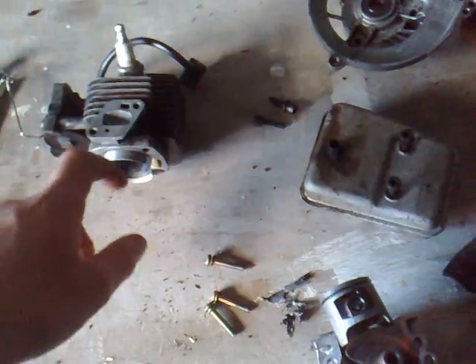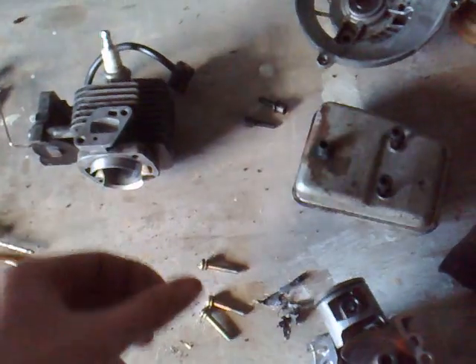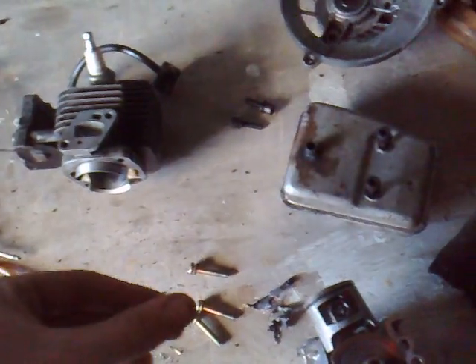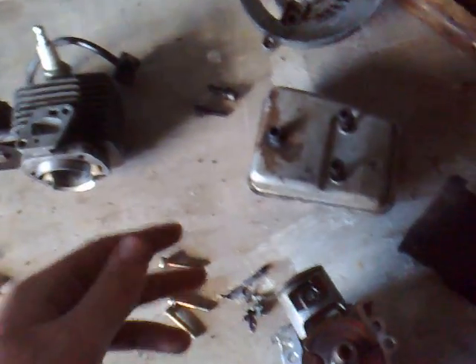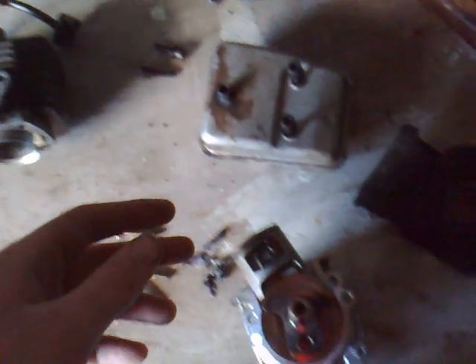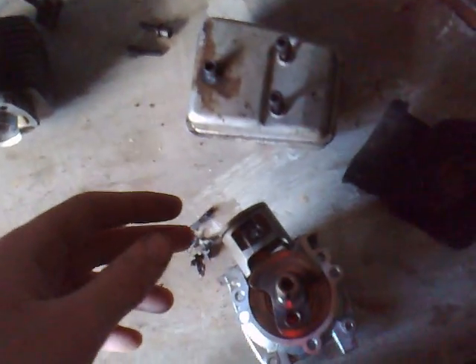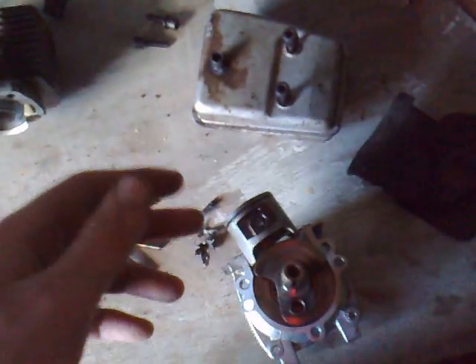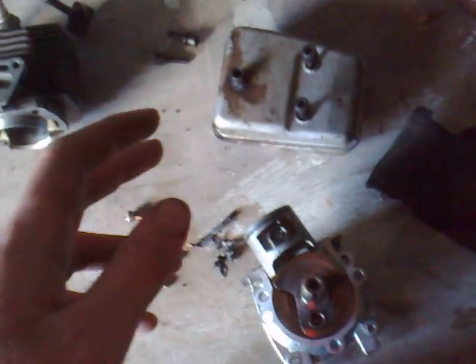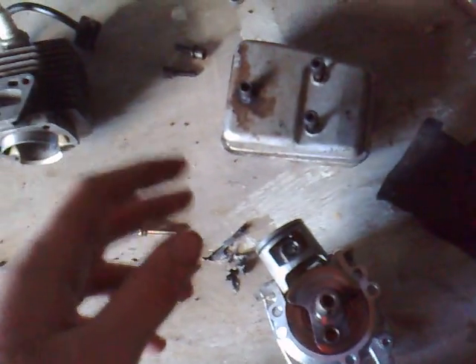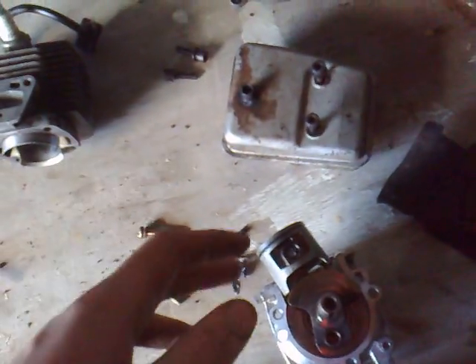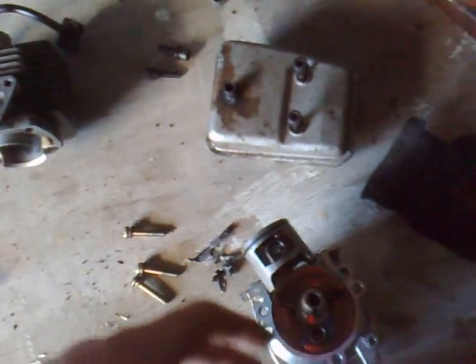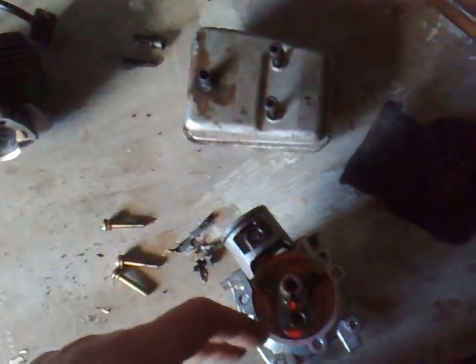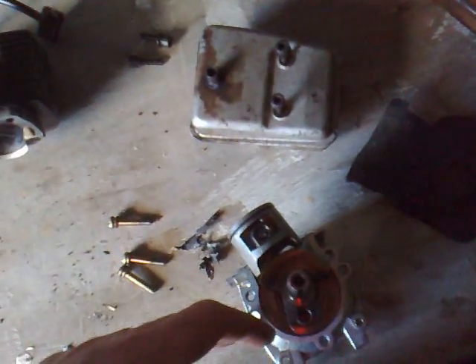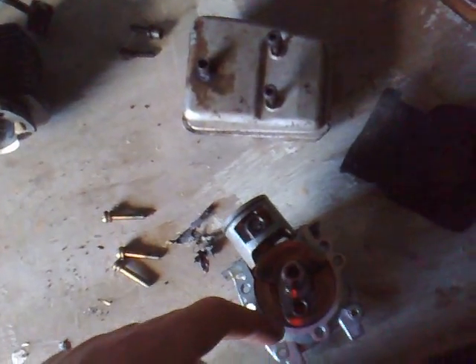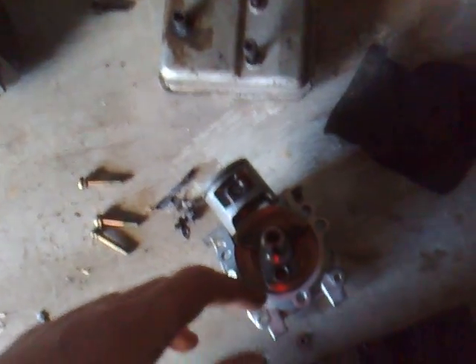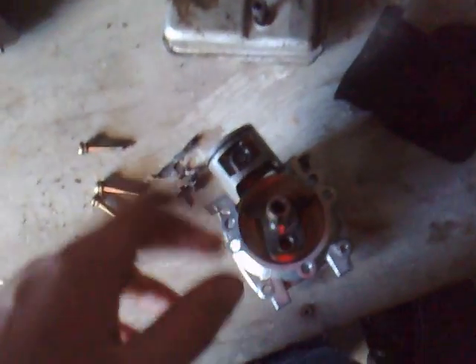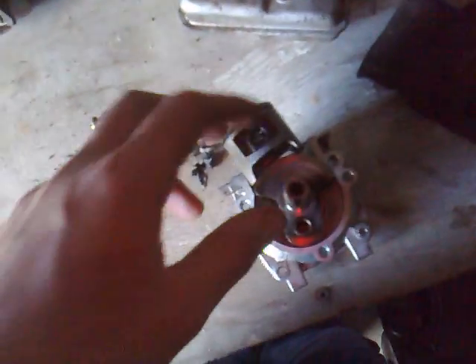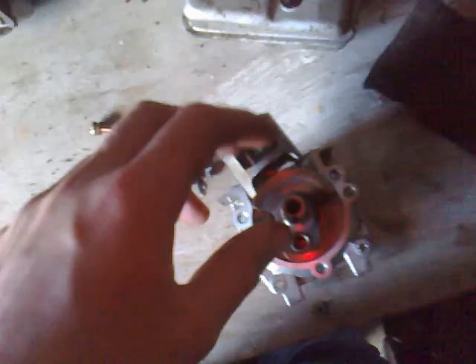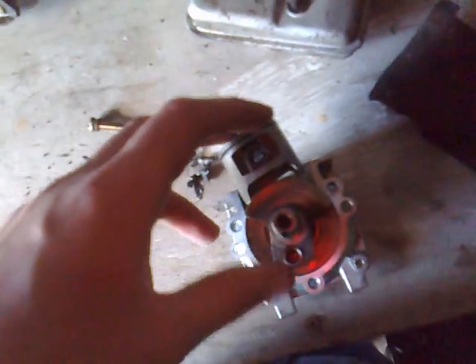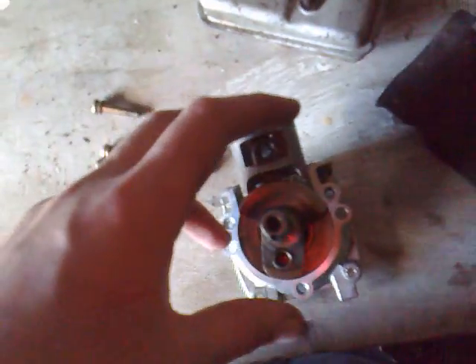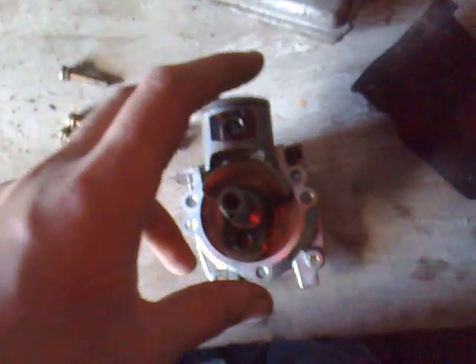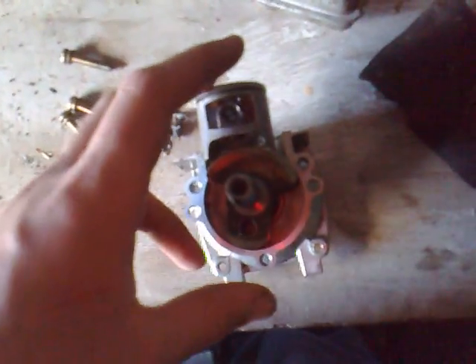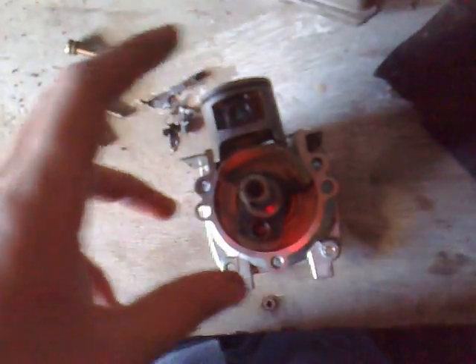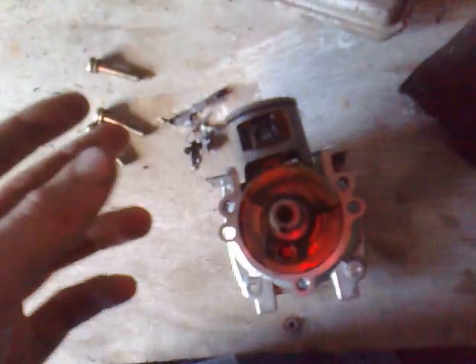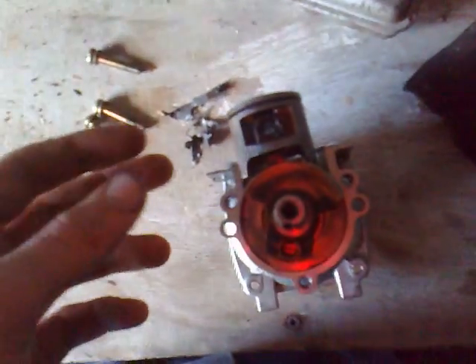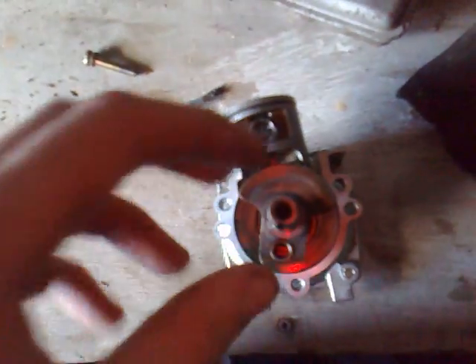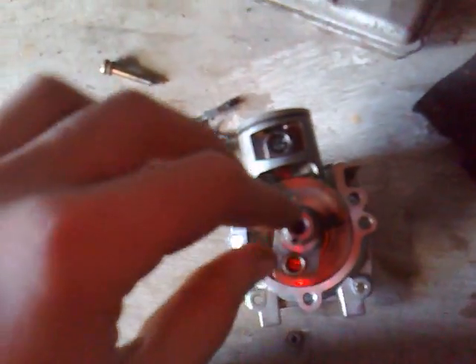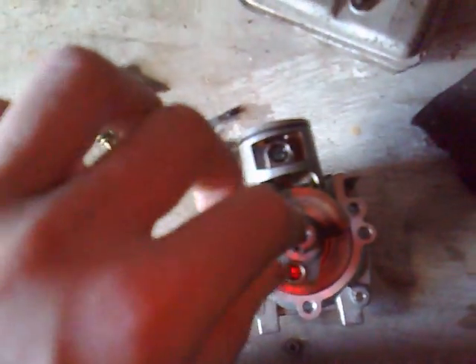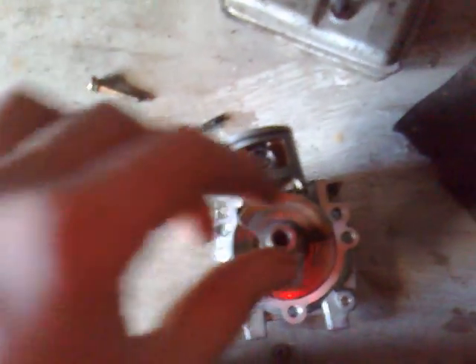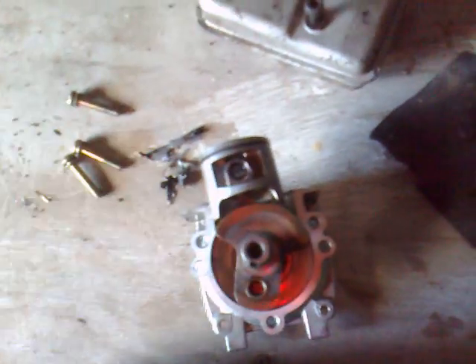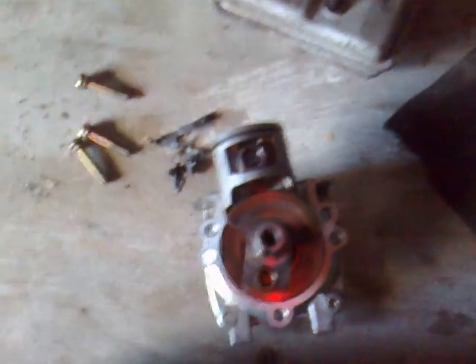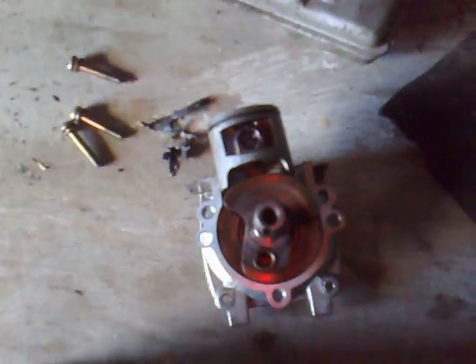So yeah, make up some new gaskets and that's about it. While I'm here, I thought I'd just explain the inner workings of a two-stroke.